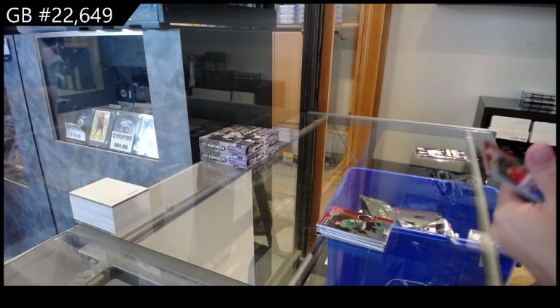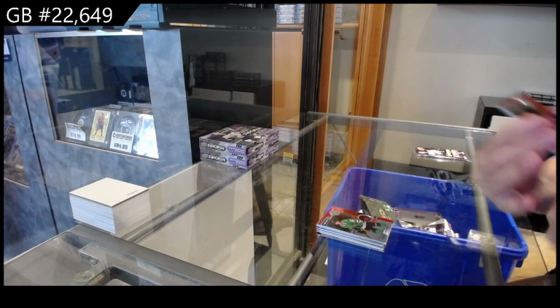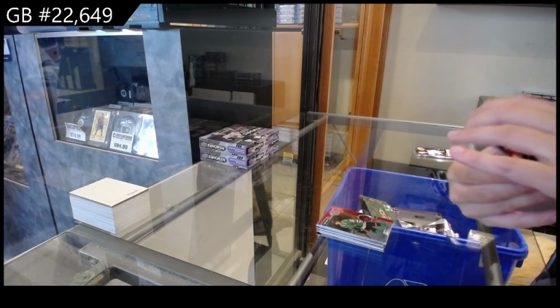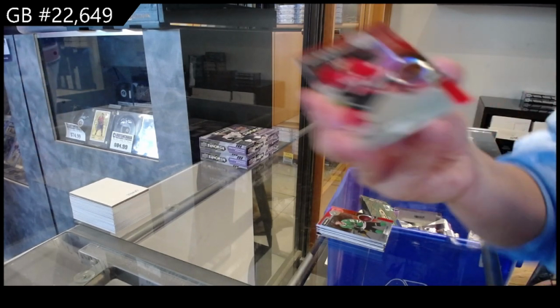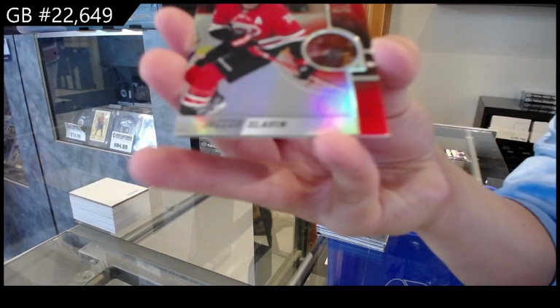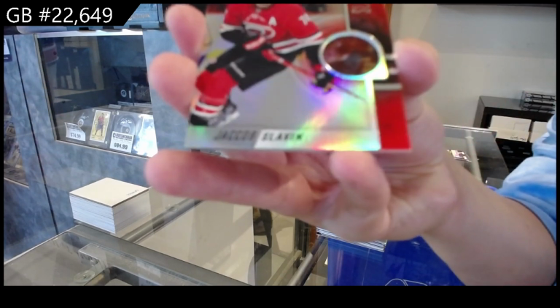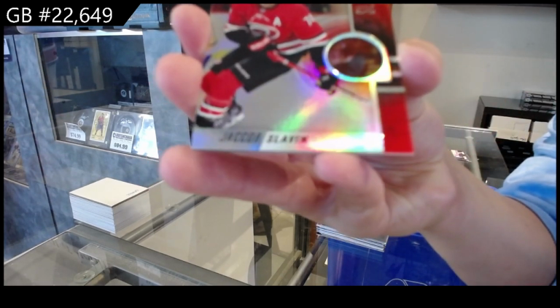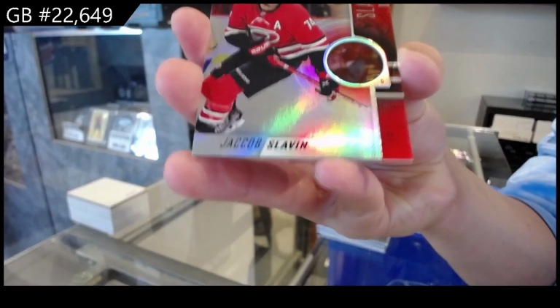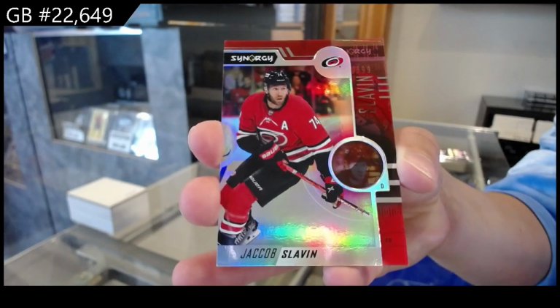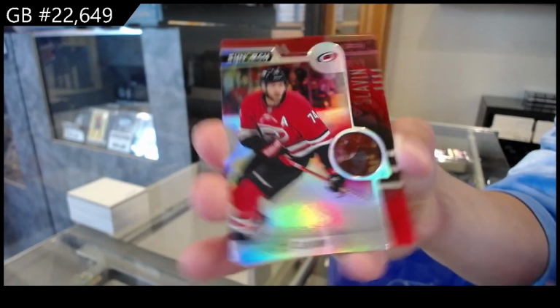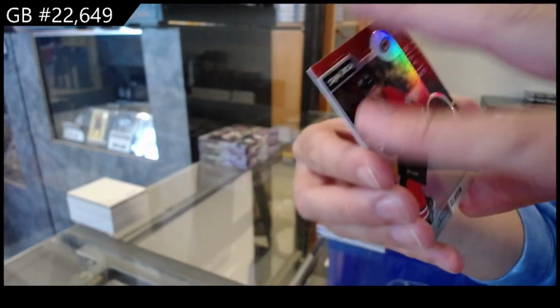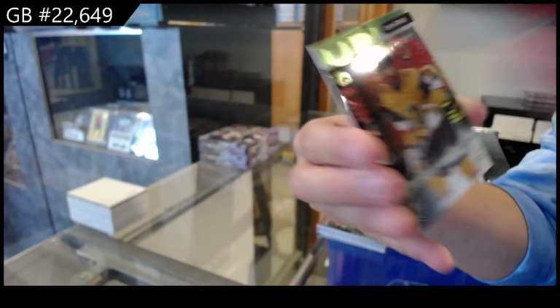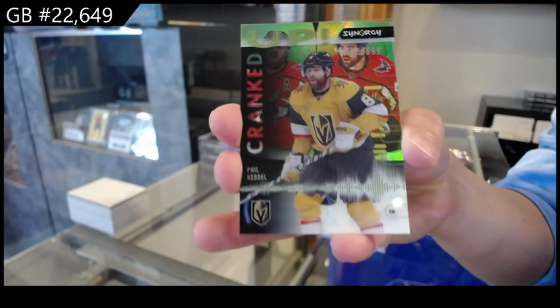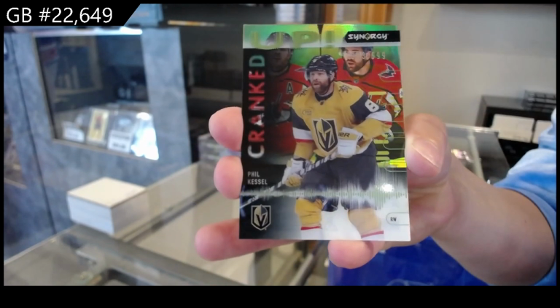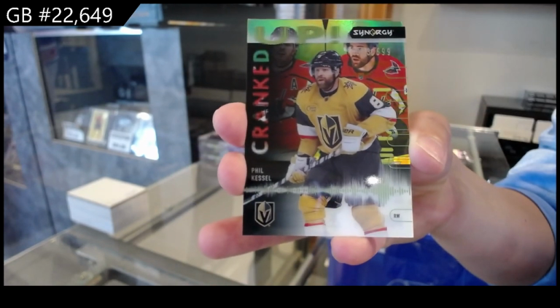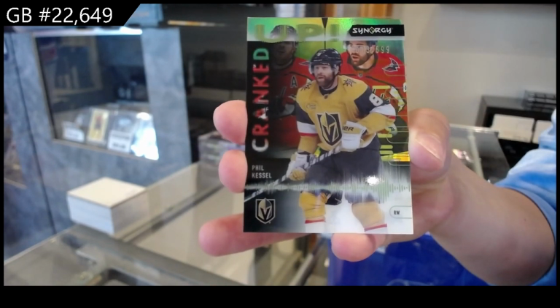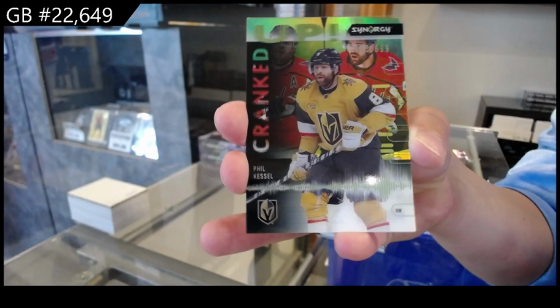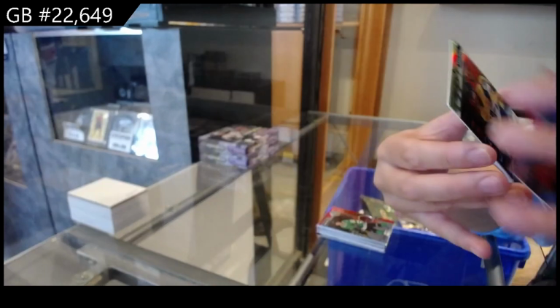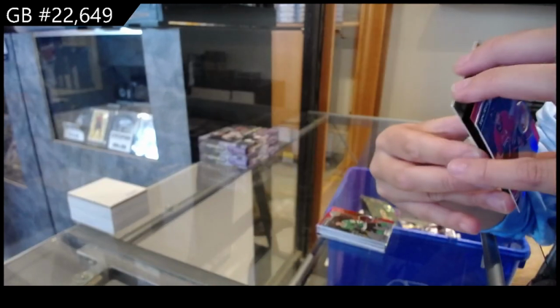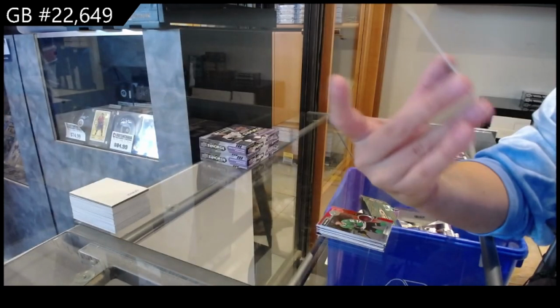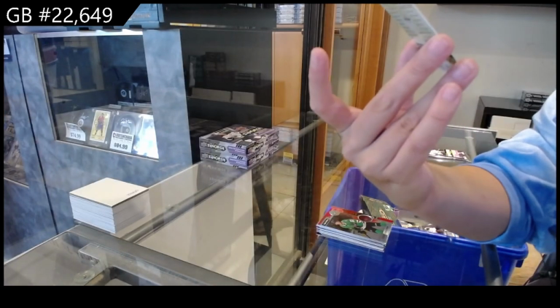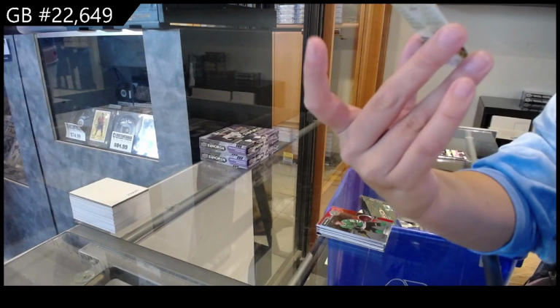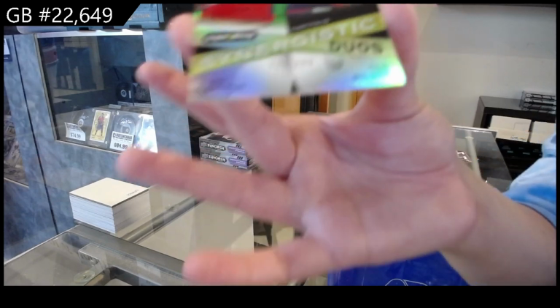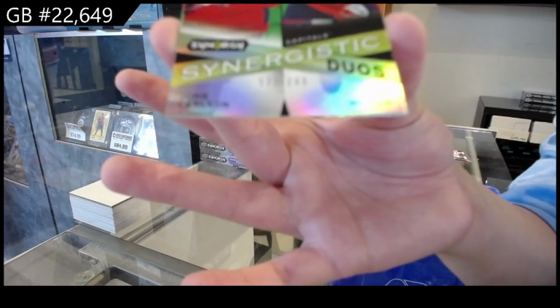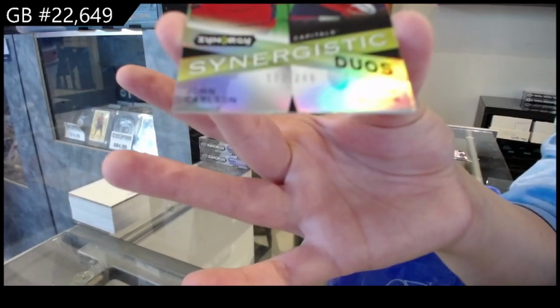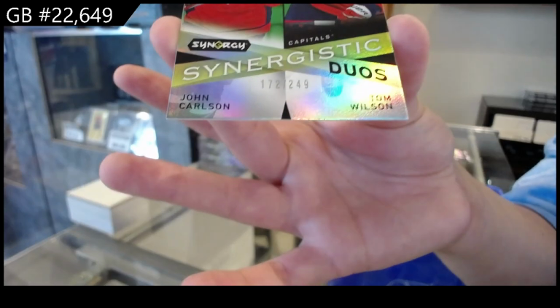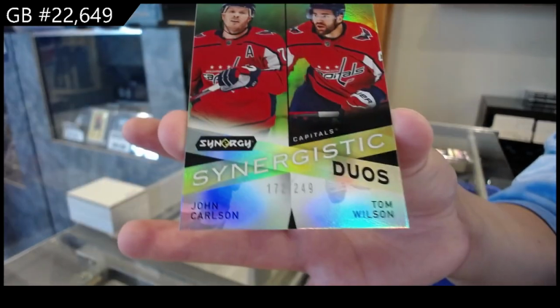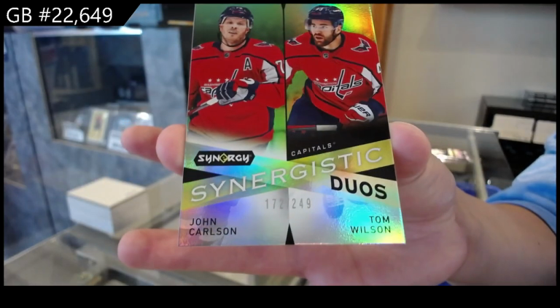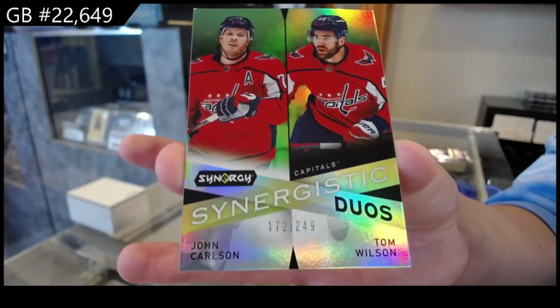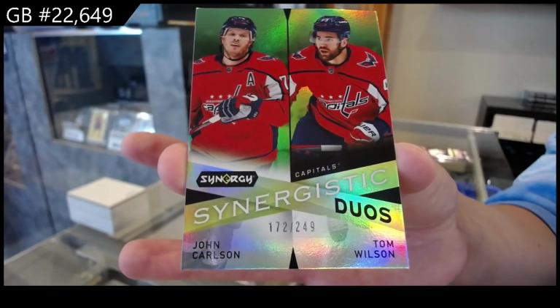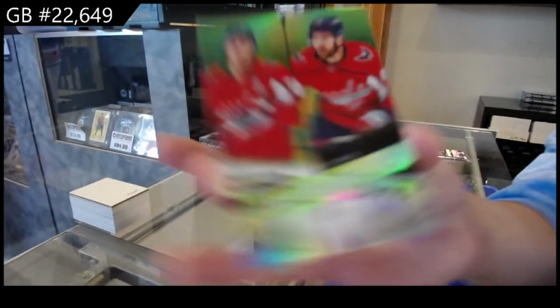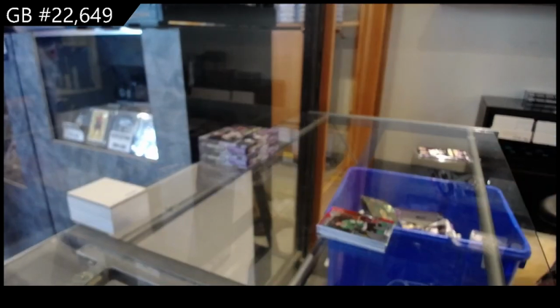We have a red for Carolina of Jacob Slavin. Cranked Up for Vegas of Phil Kessel. And a Synergistic Duo, numbered at 249, for Washington of John Carlson and Tom Wilson.